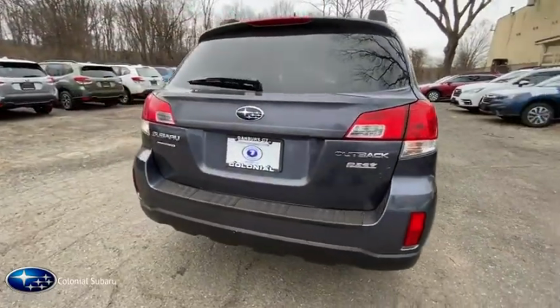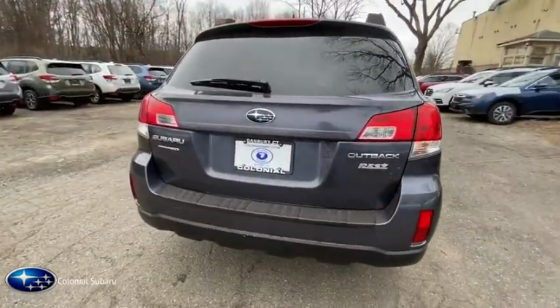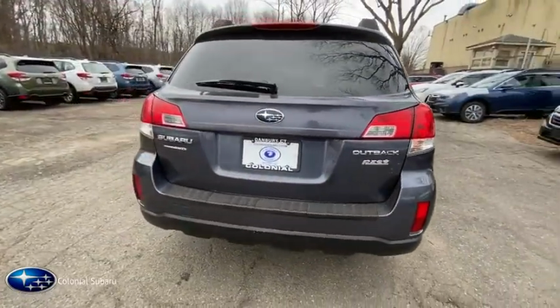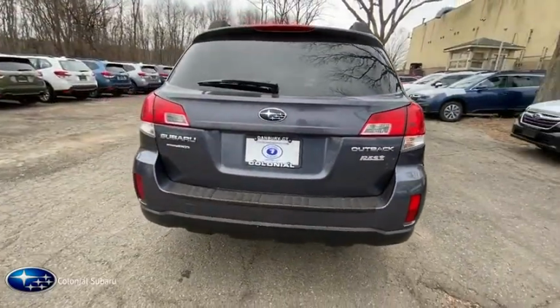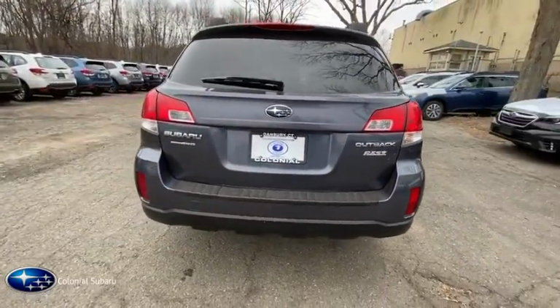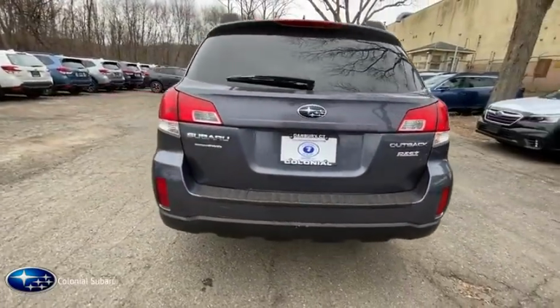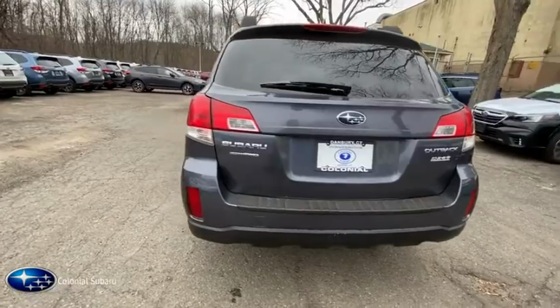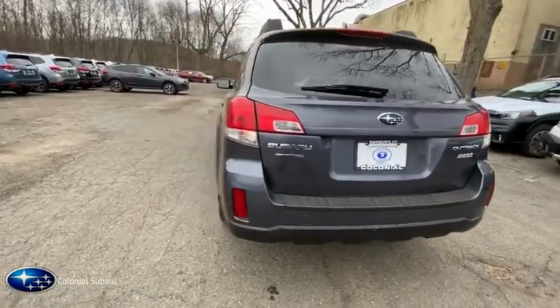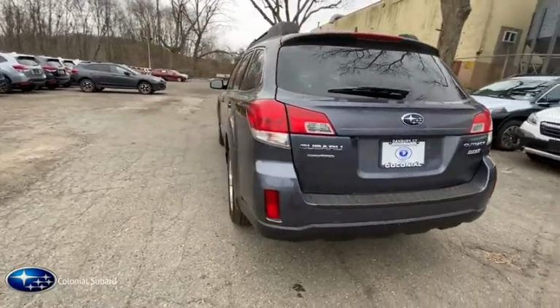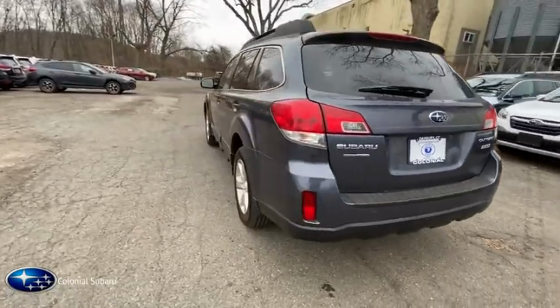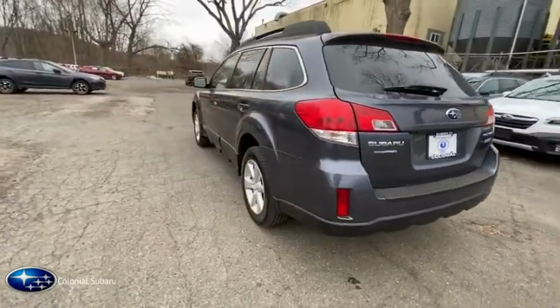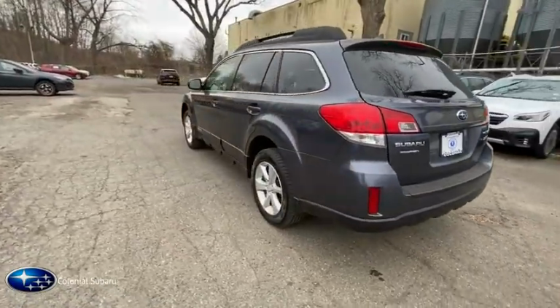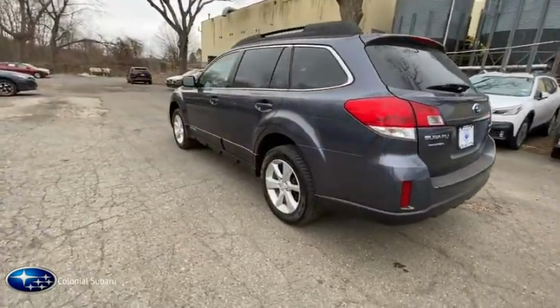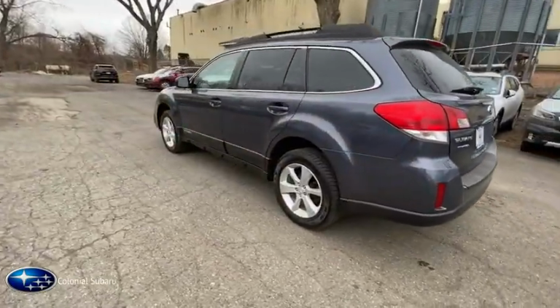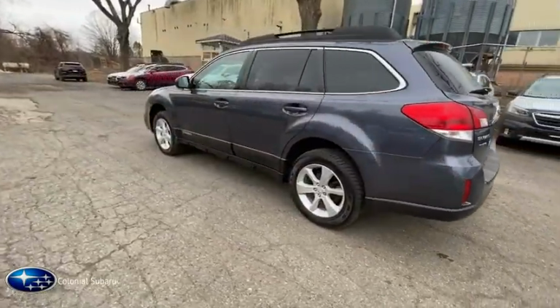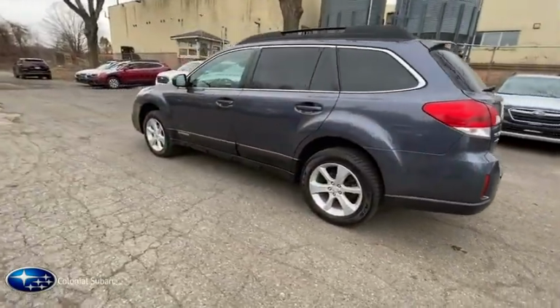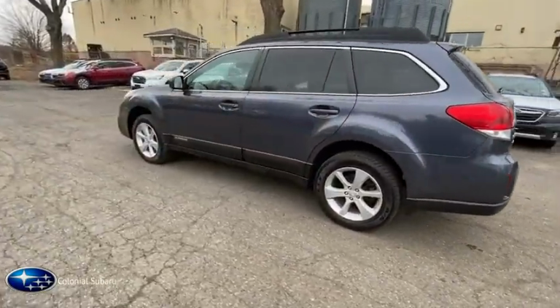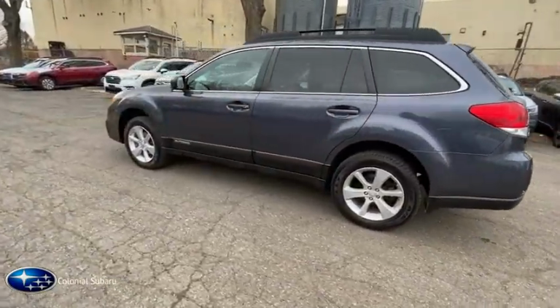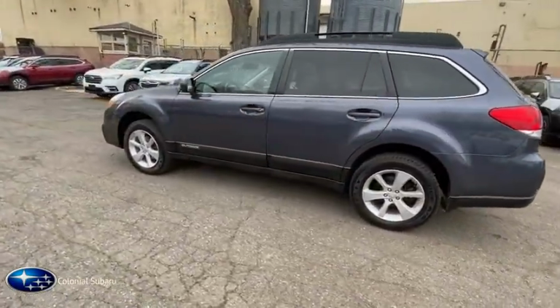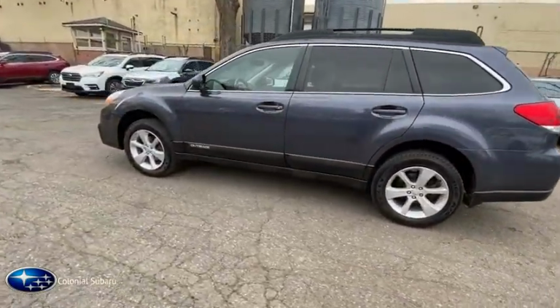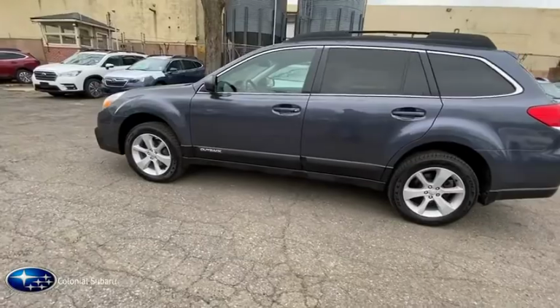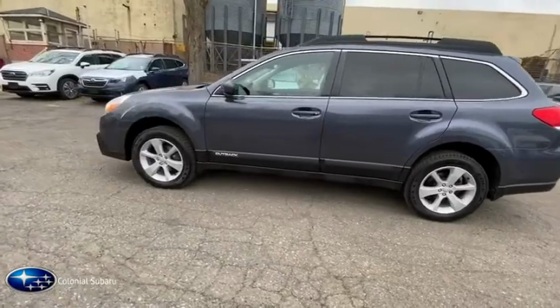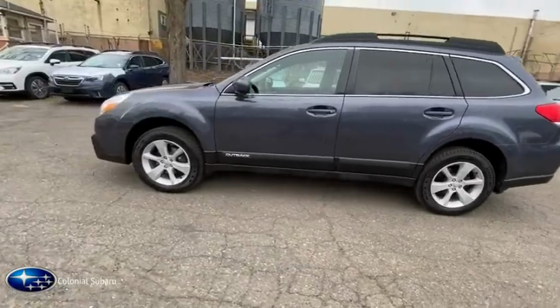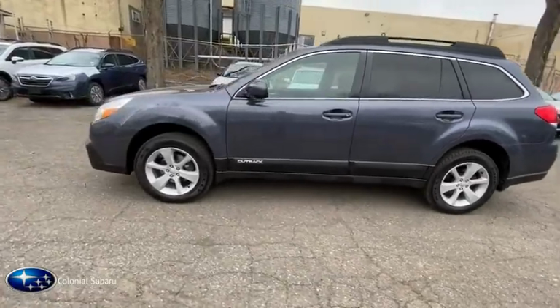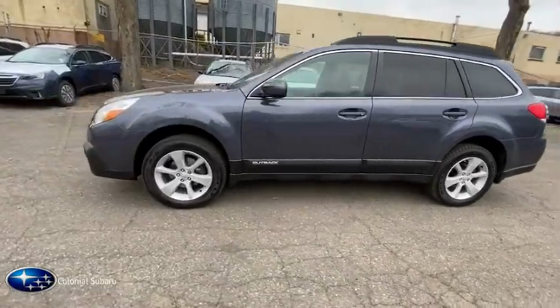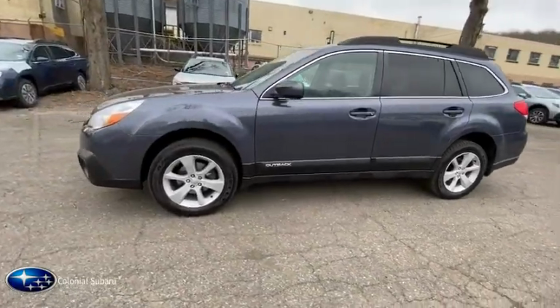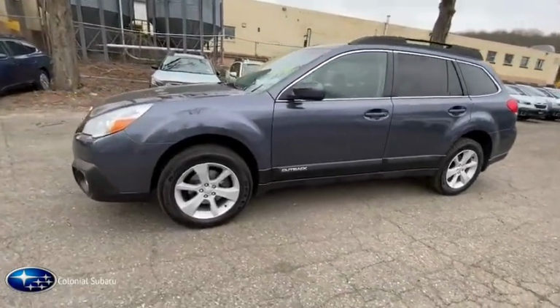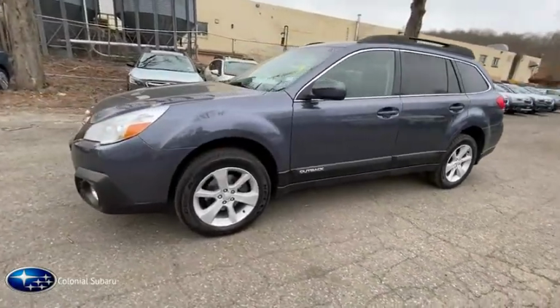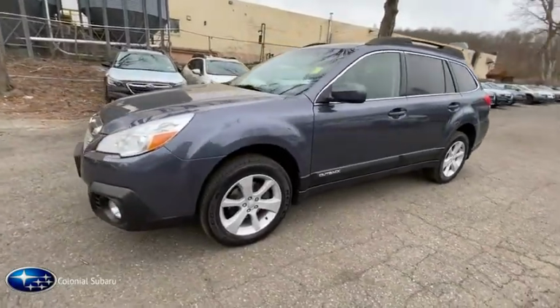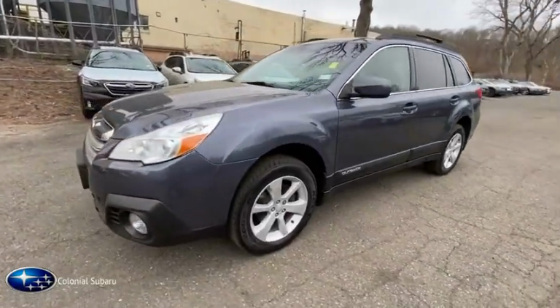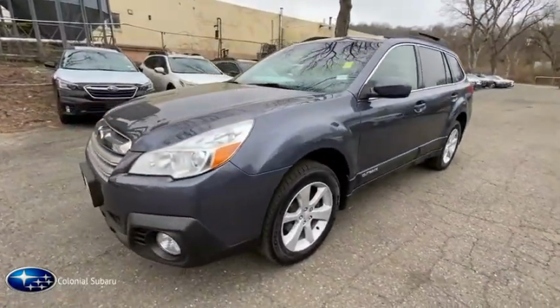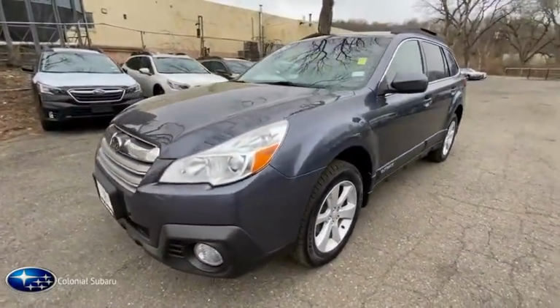This vehicle has less than 90,000 miles. Here are some of this vehicle's great options: traction control, keyless entry, heated seats, leather-wrapped steering wheel, power steering, cruise control.